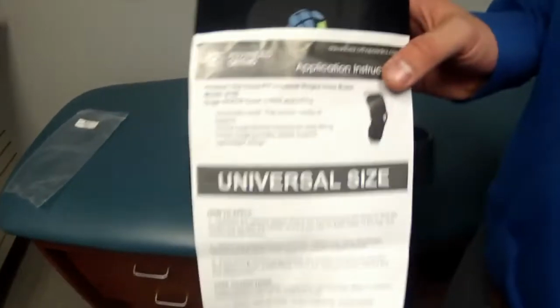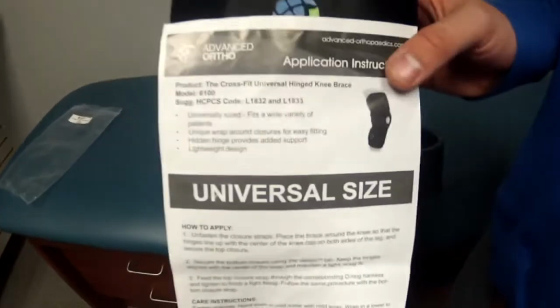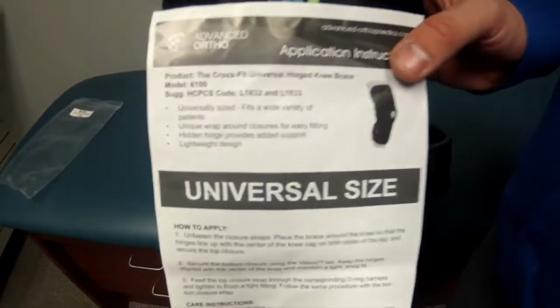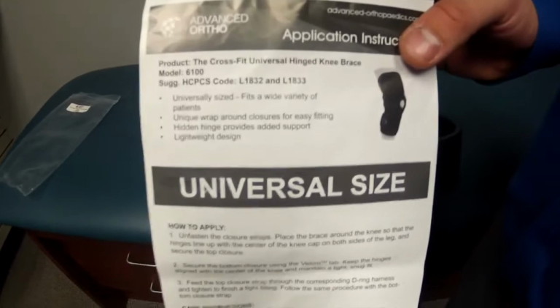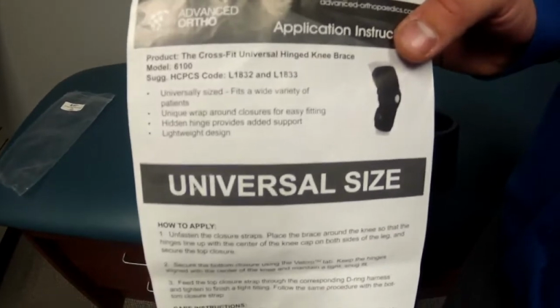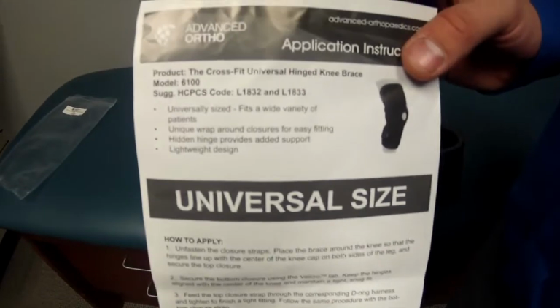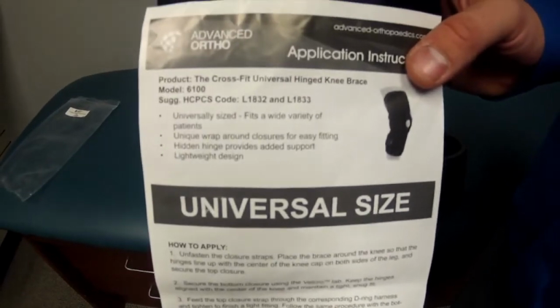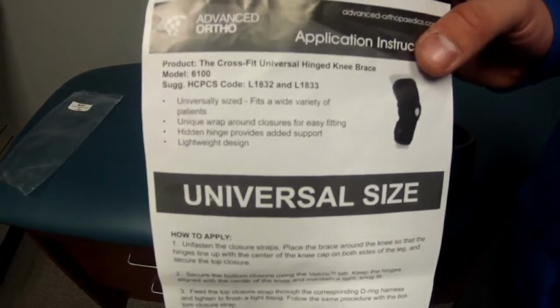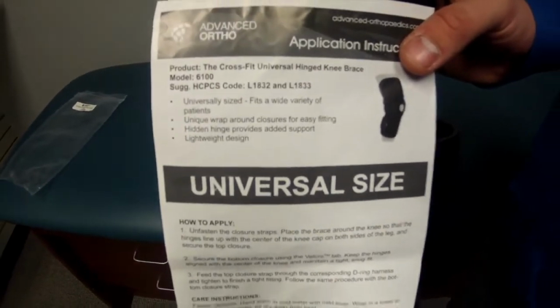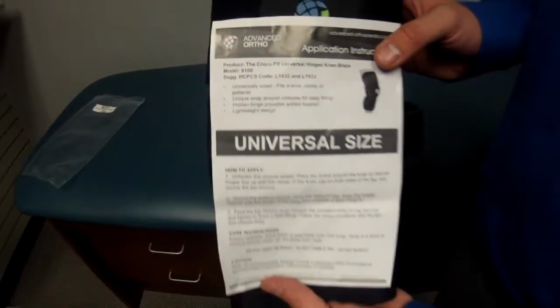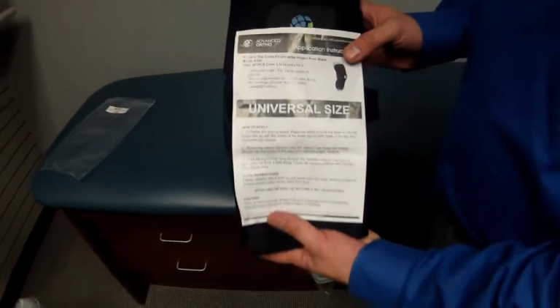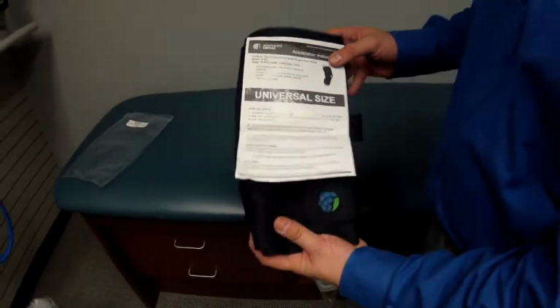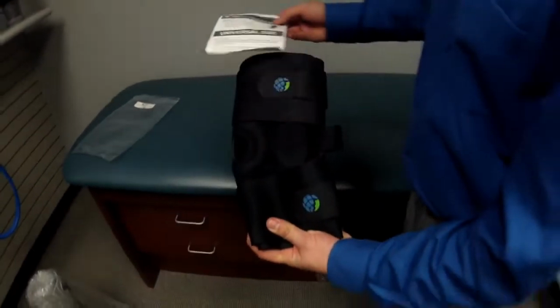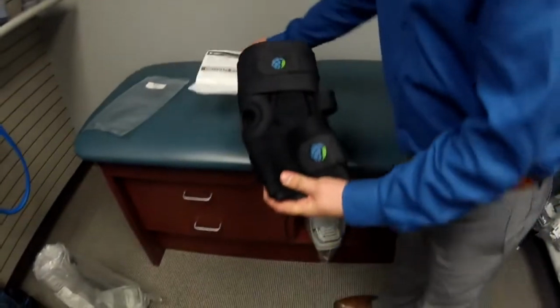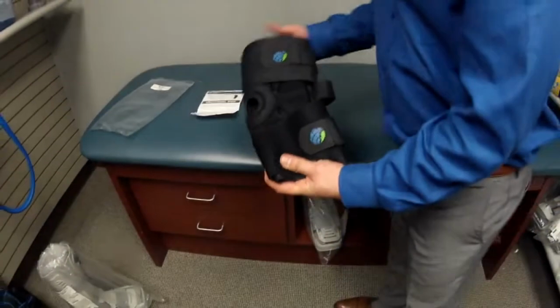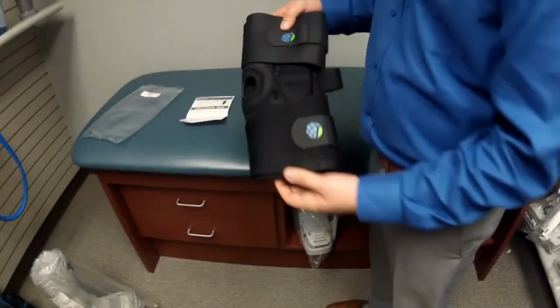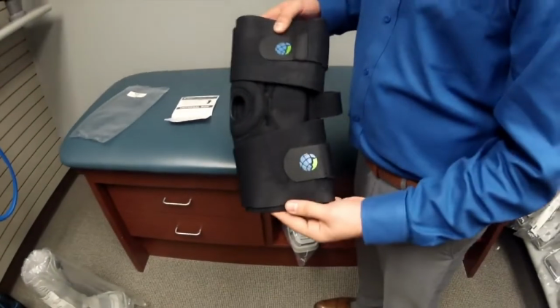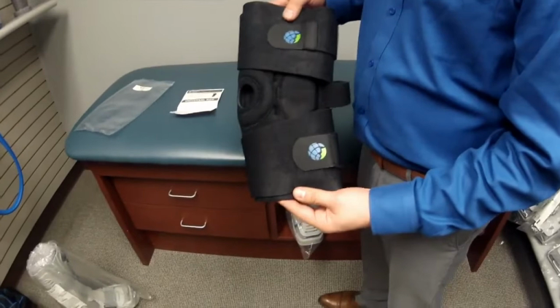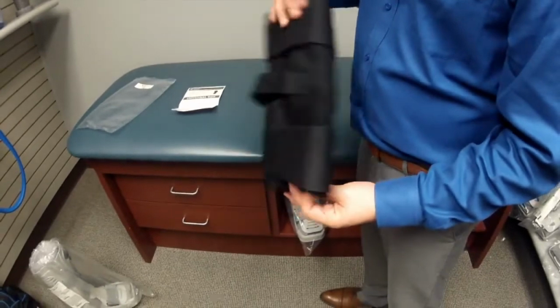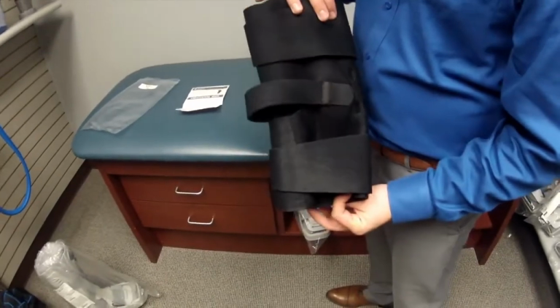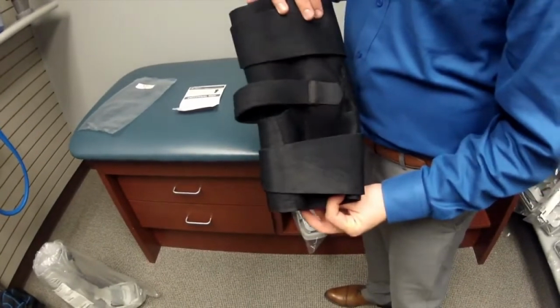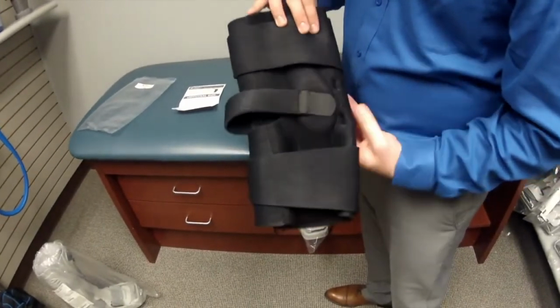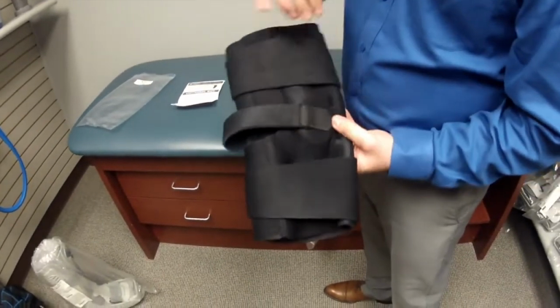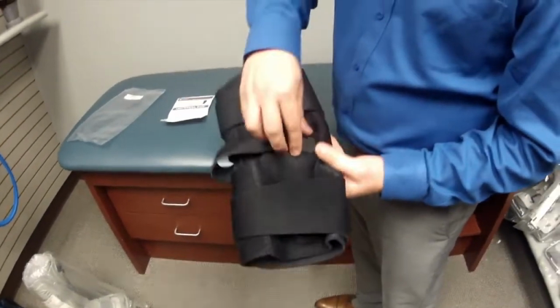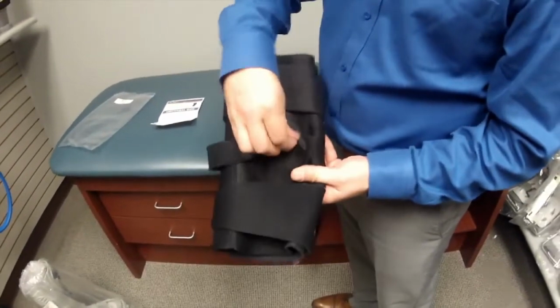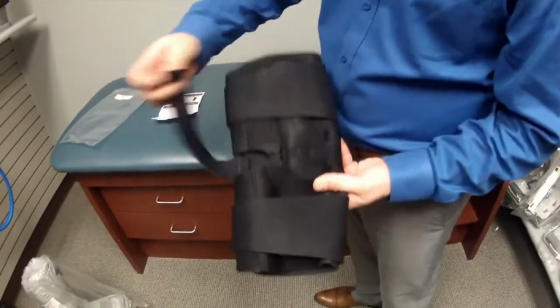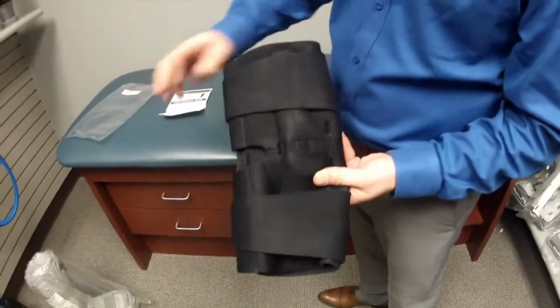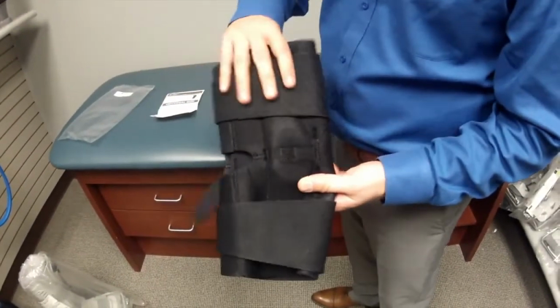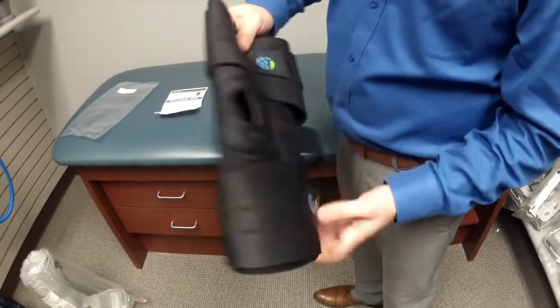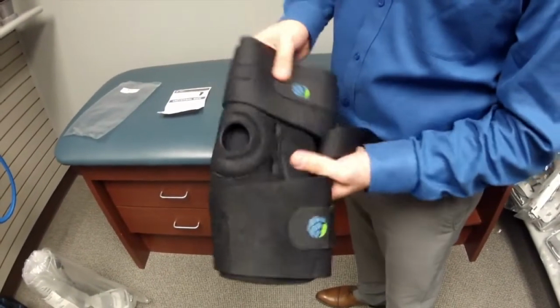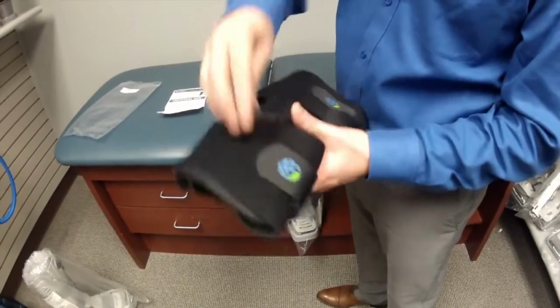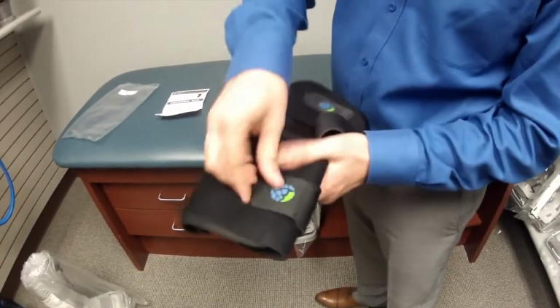This is the Advanced Orthopedics L1832 and L1820 Universal Wraparound Knee Brace. Today we're going to show you the L1832 version of this brace.